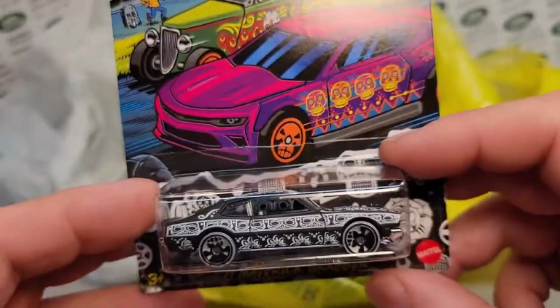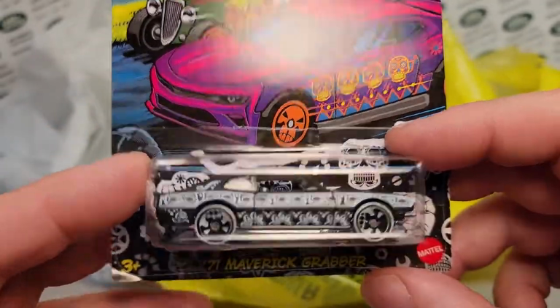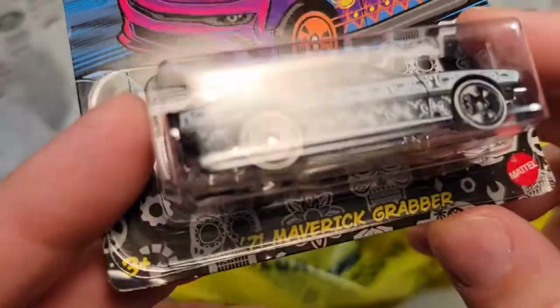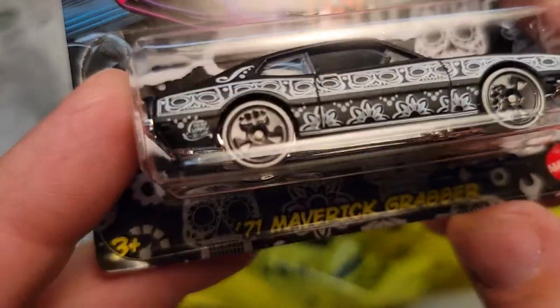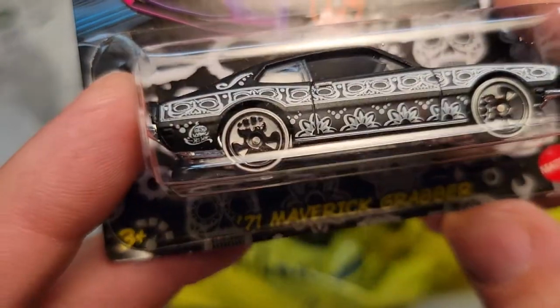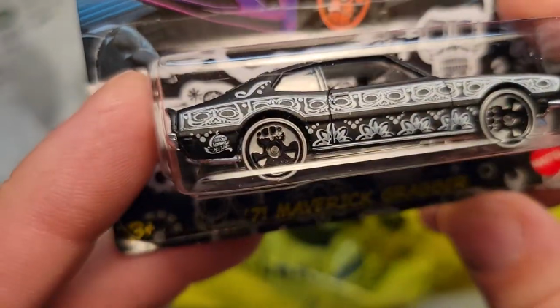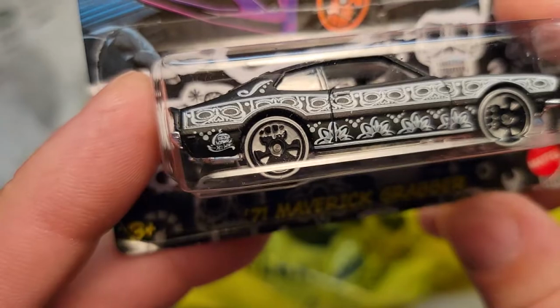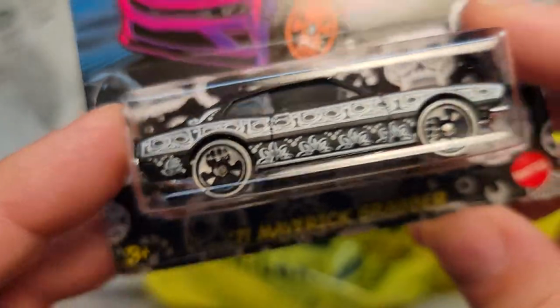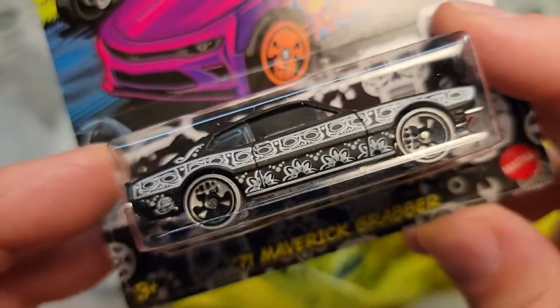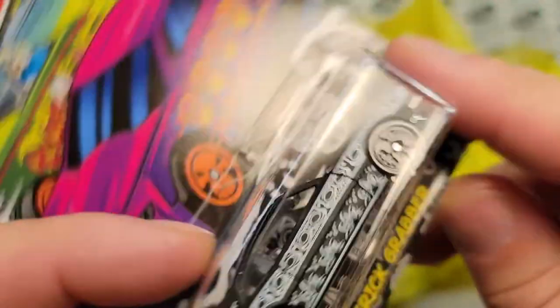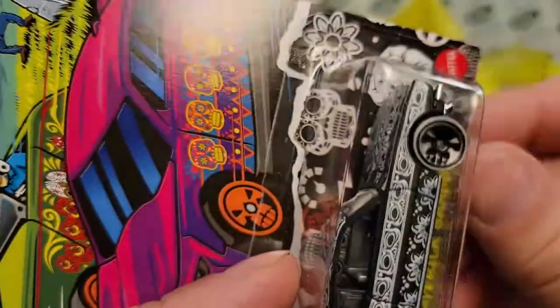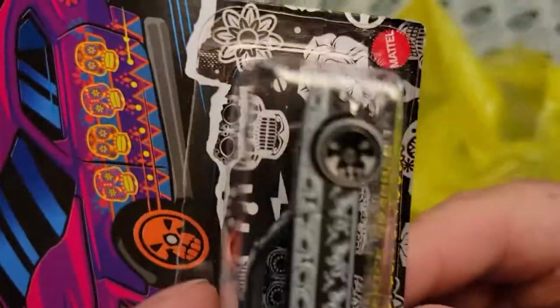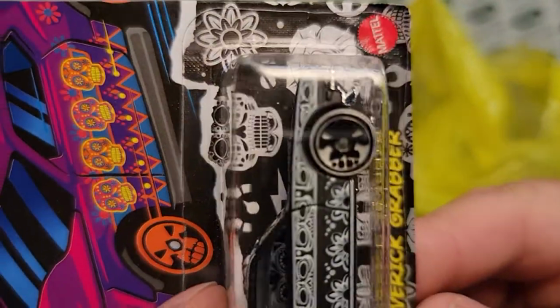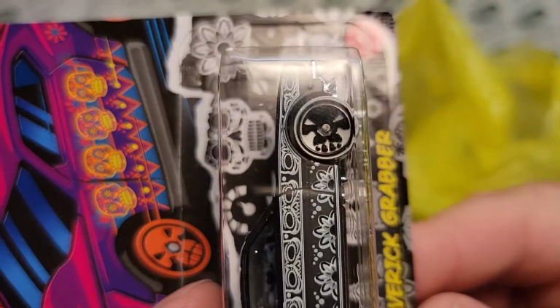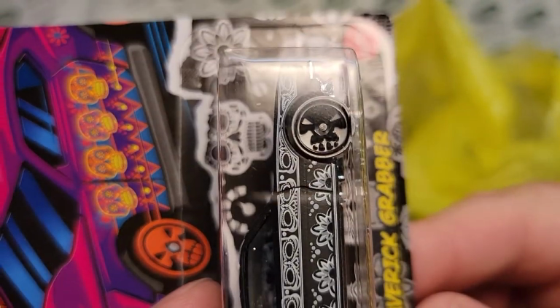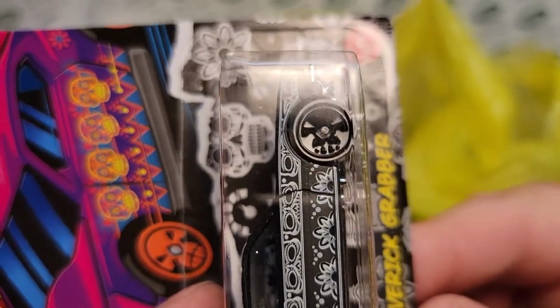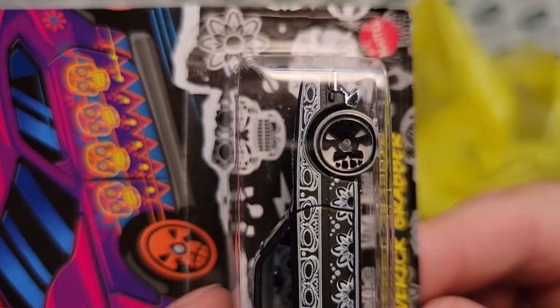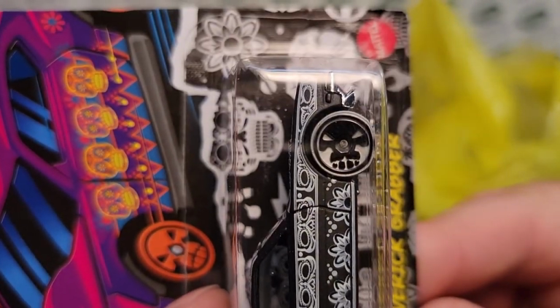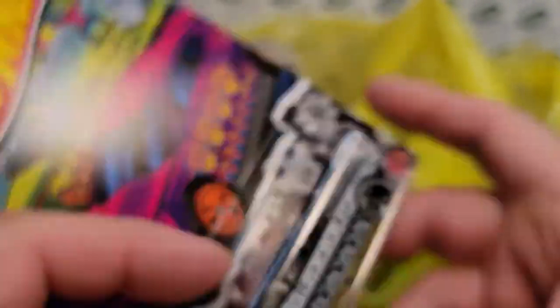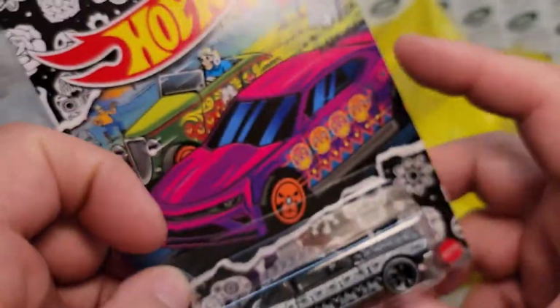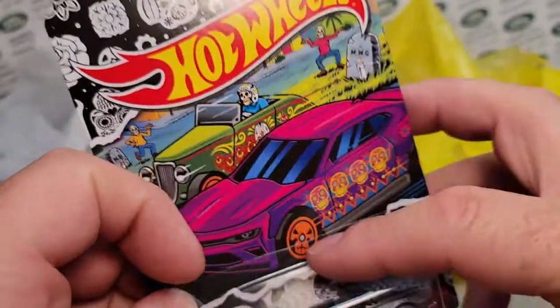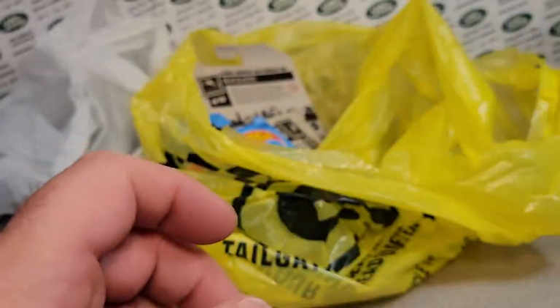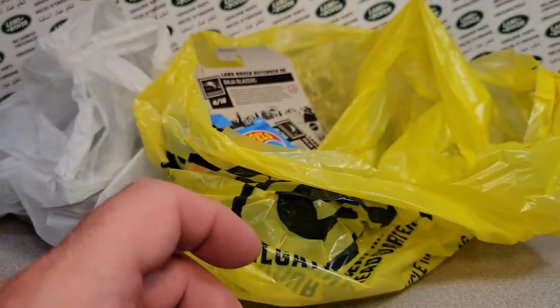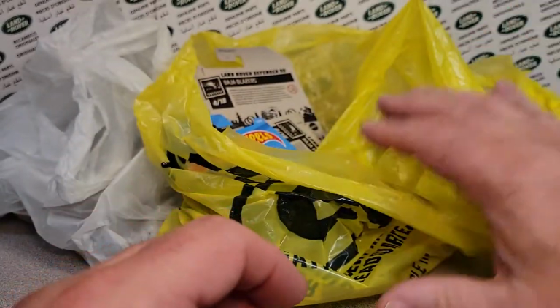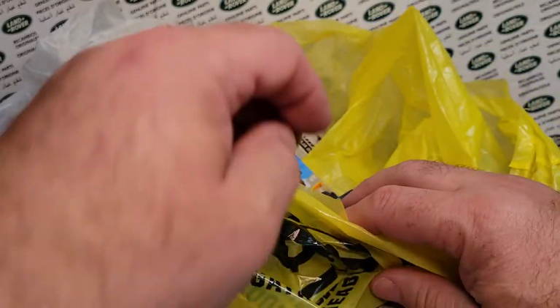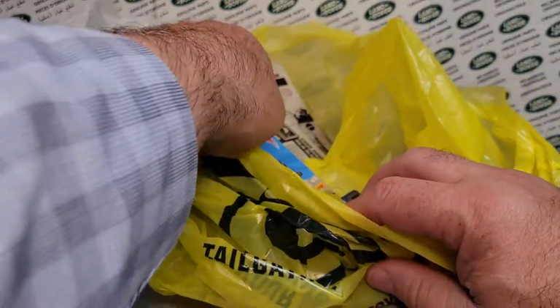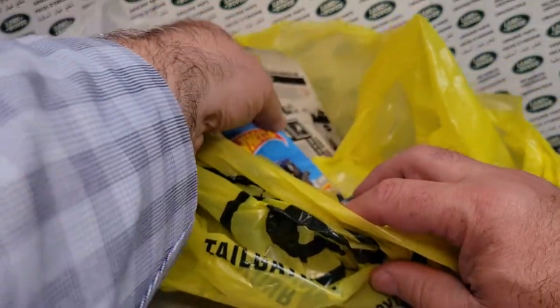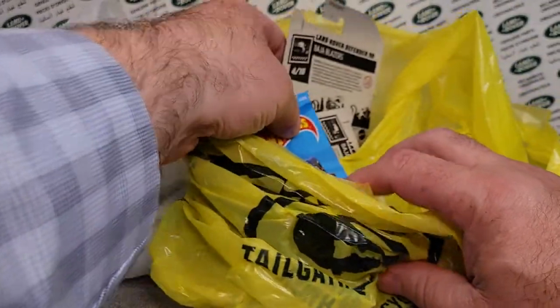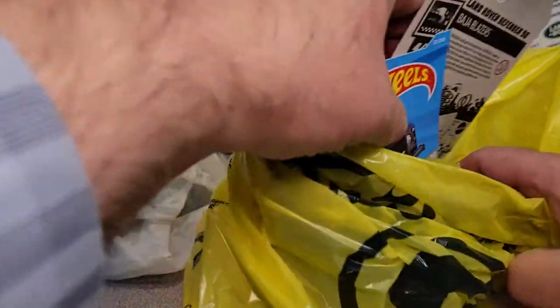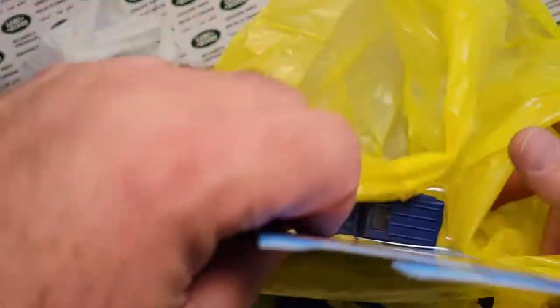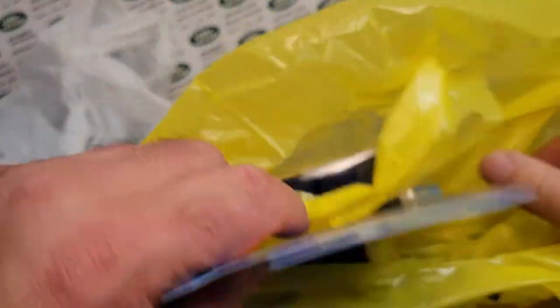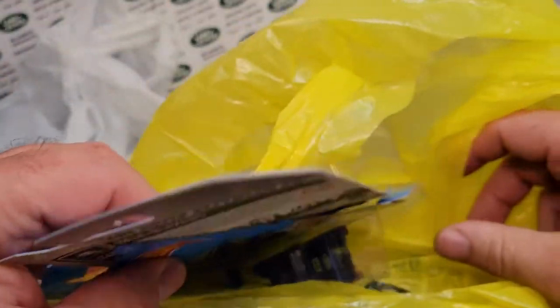I like these kind of wheels — these are the Halloween wheels from Mattel. They're little skulls too. So enough about the non-Land Rover item. I think that was it.